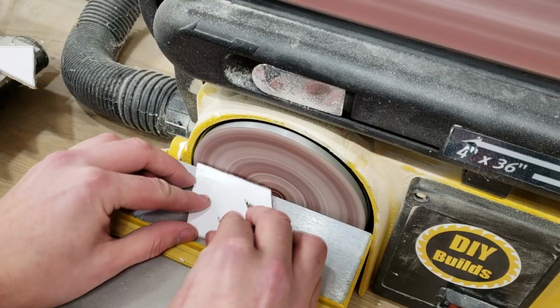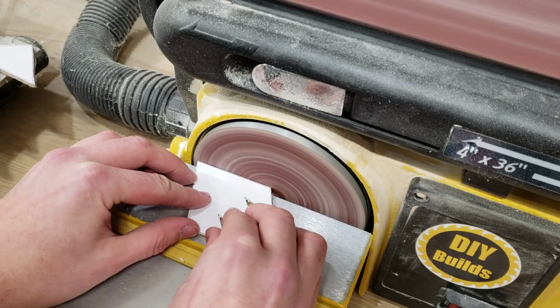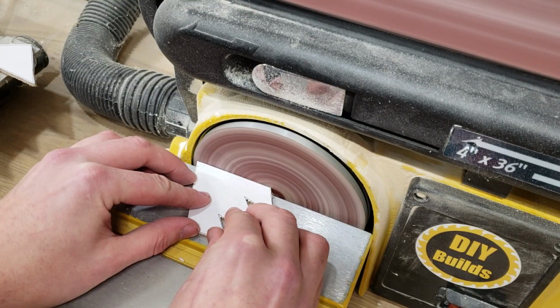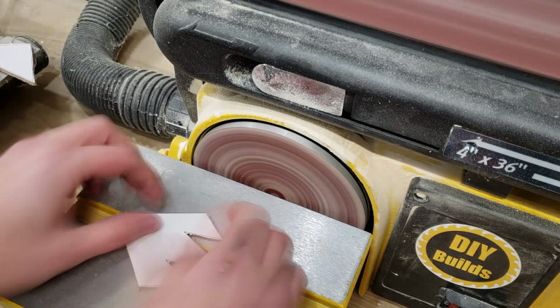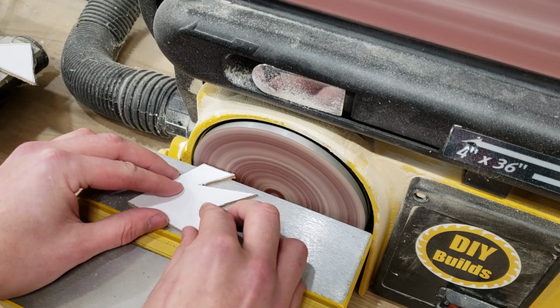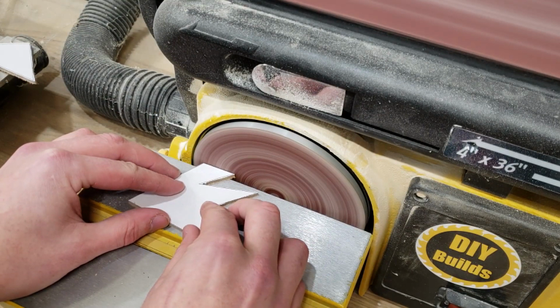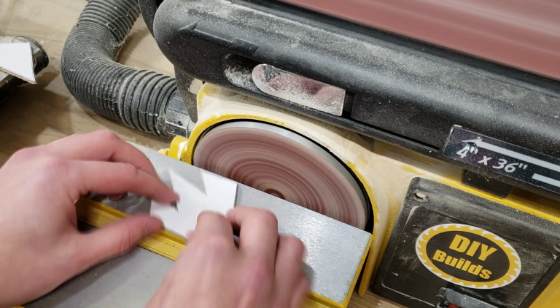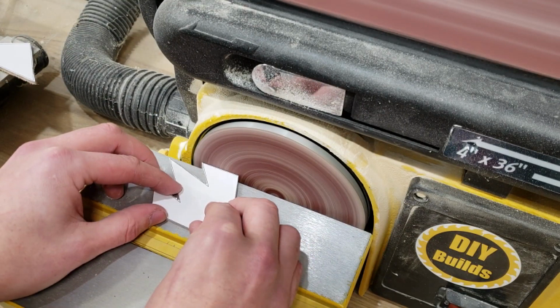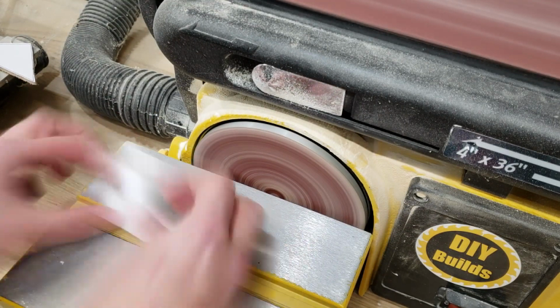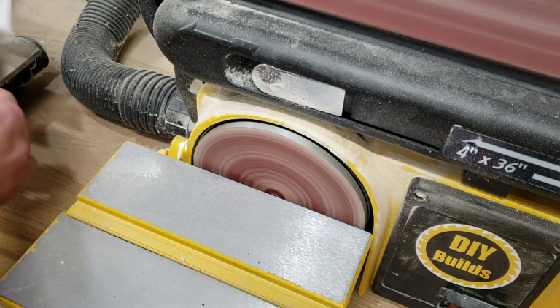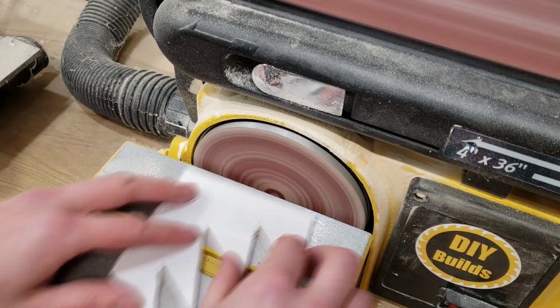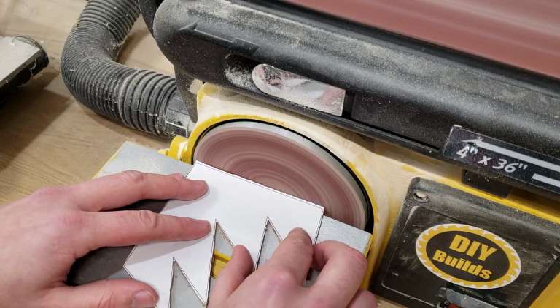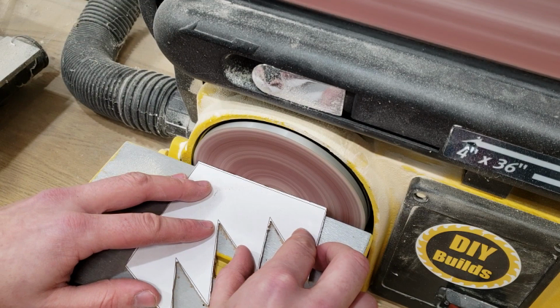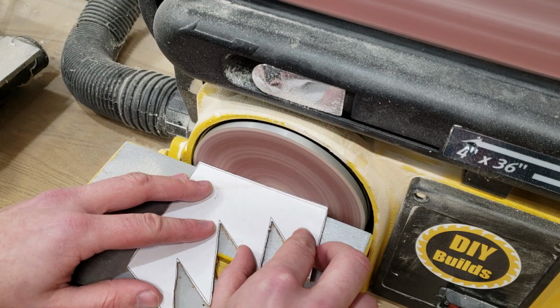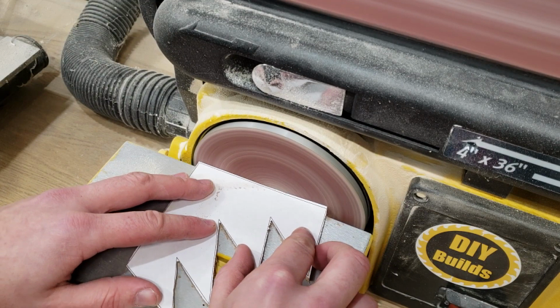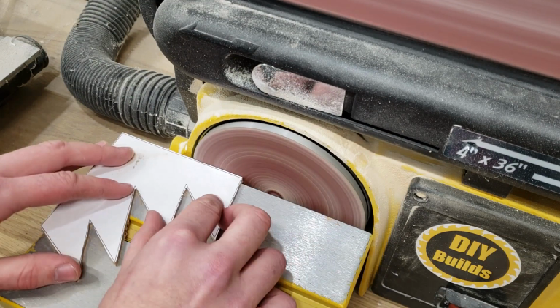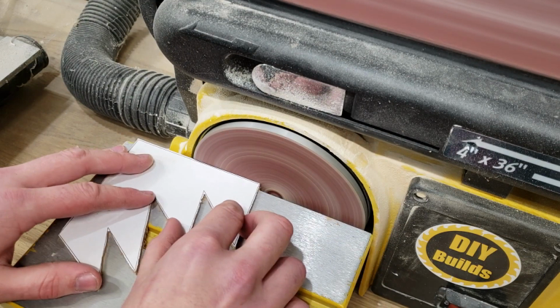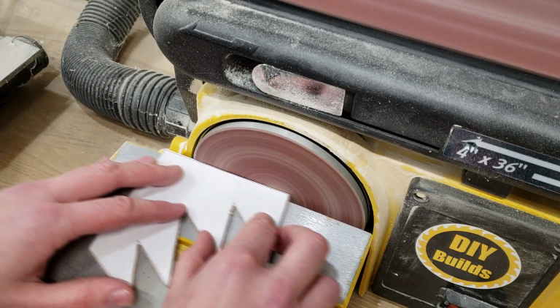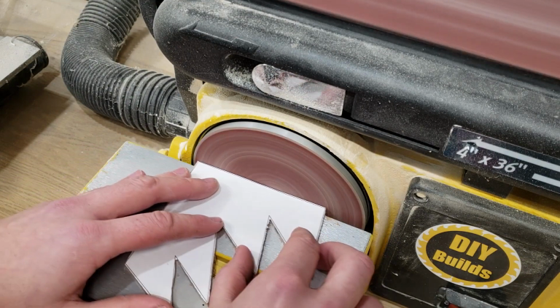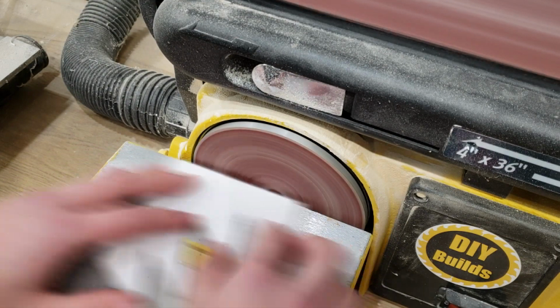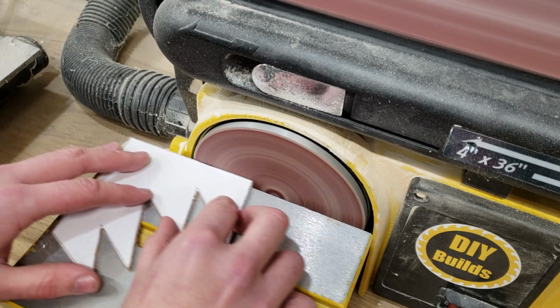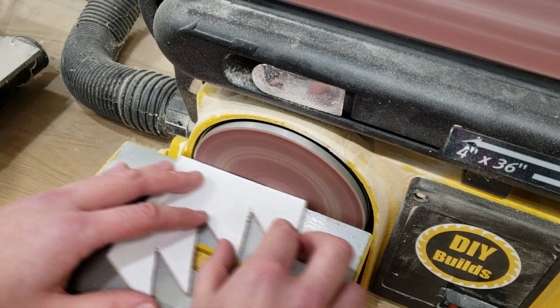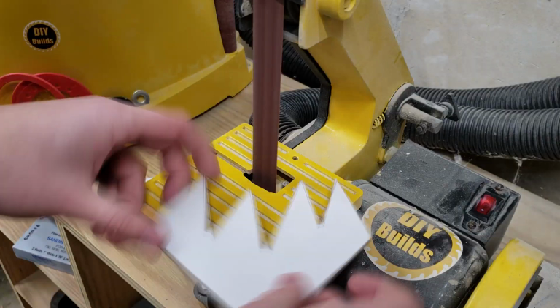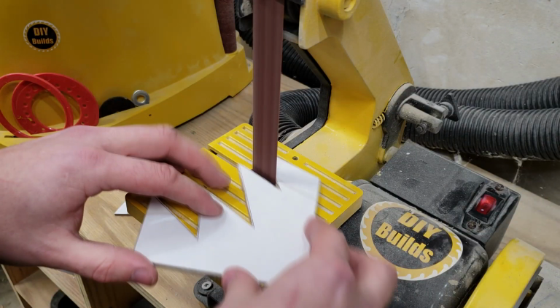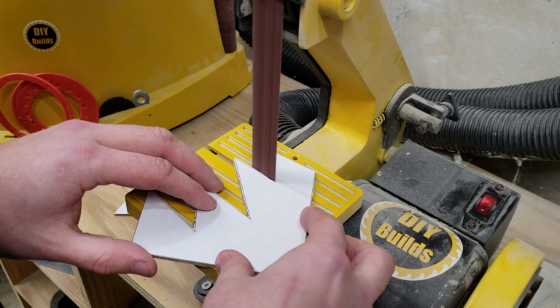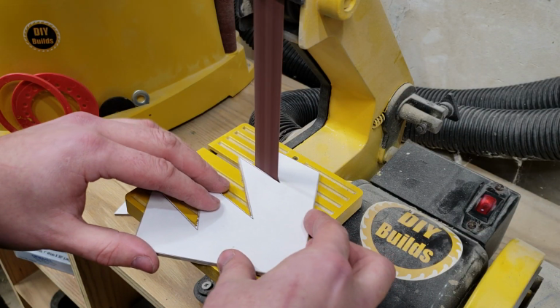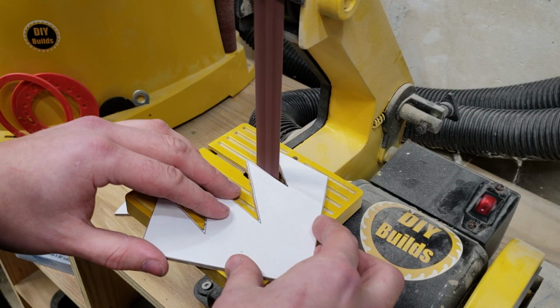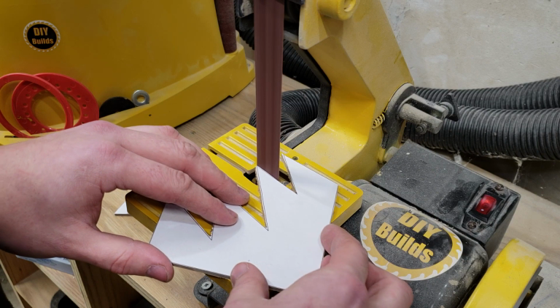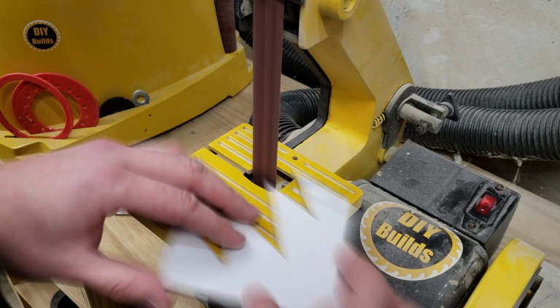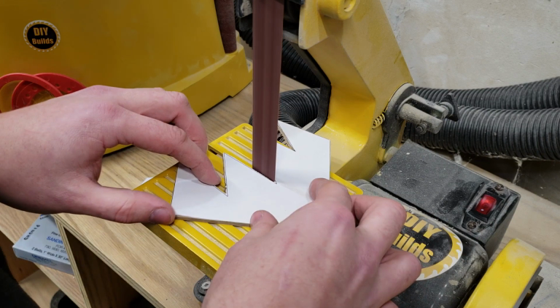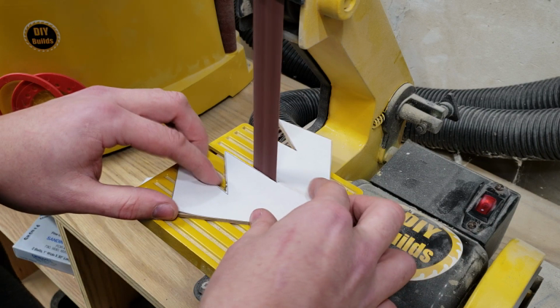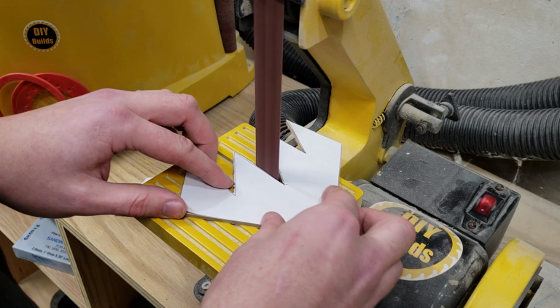Once the tips are all cut on the bandsaw, I use the disc sander to flush up all the outside edges, and the inside edges I bring over to my 1-inch strip sander. This works great and you can really get a crisp corner on the inside.